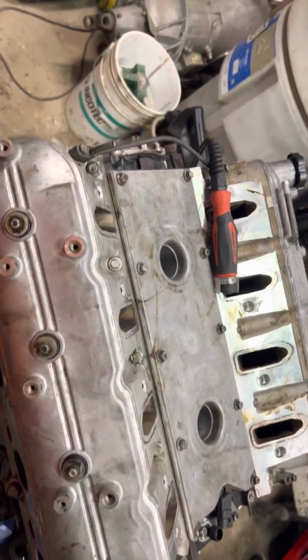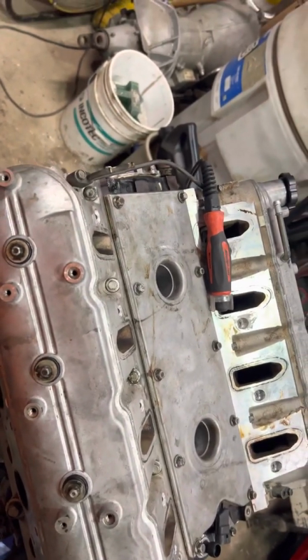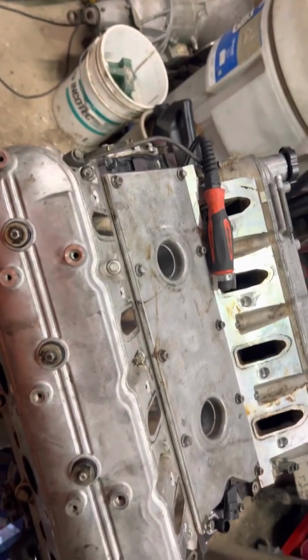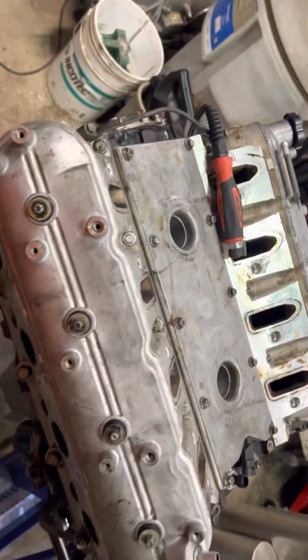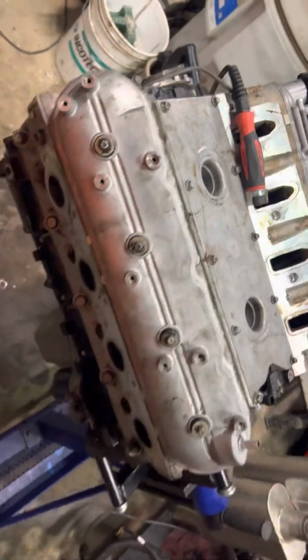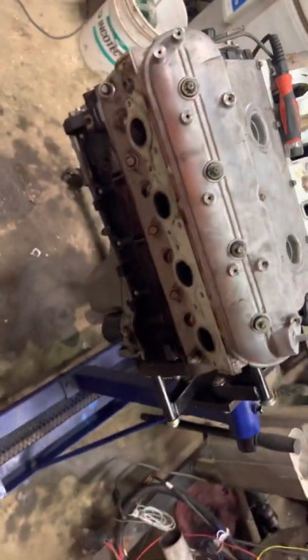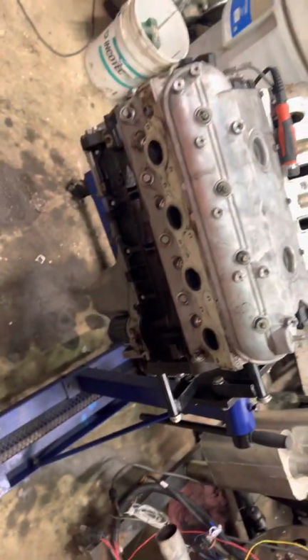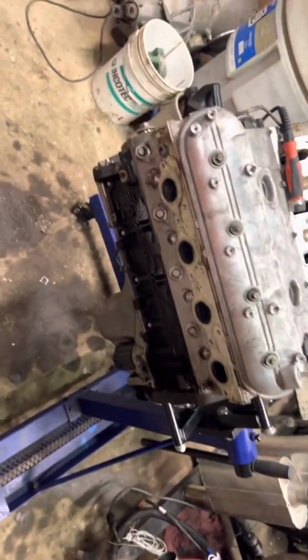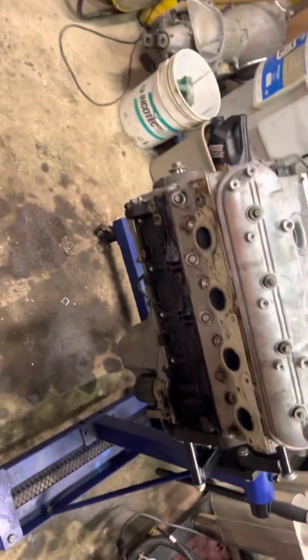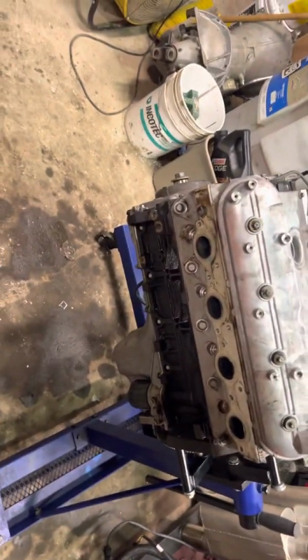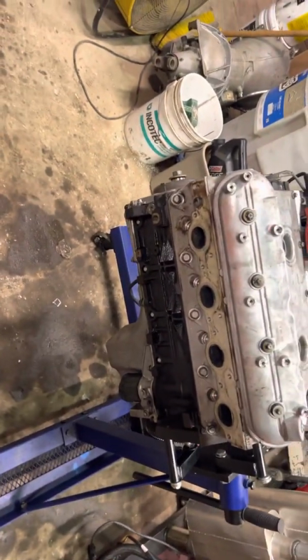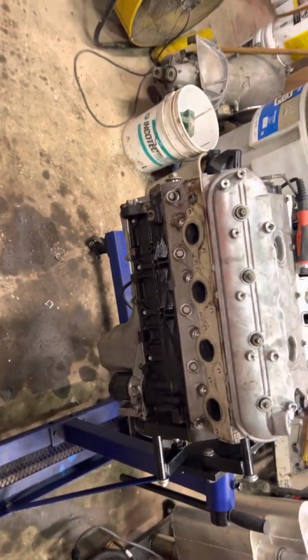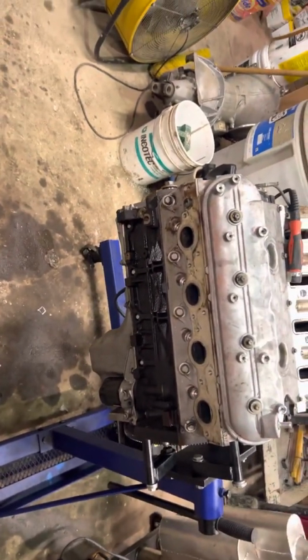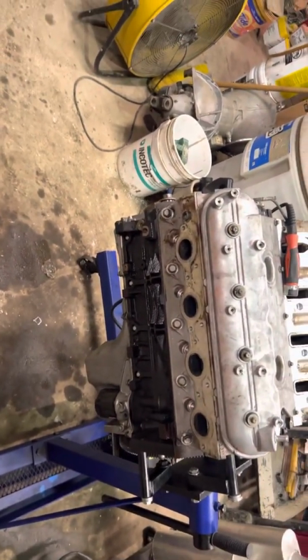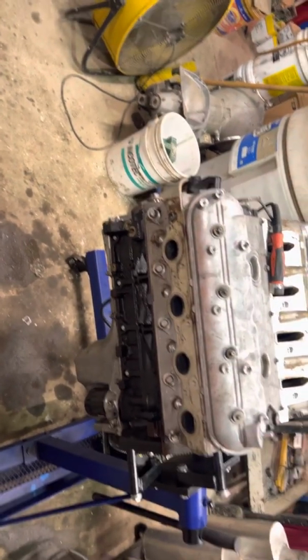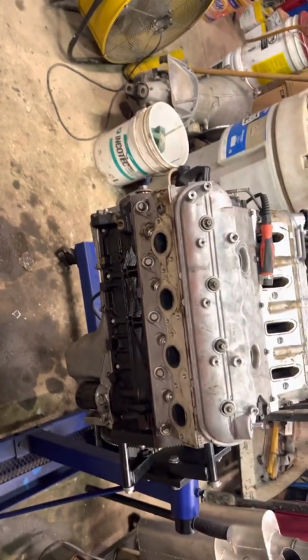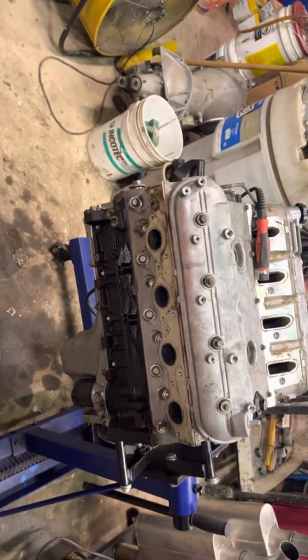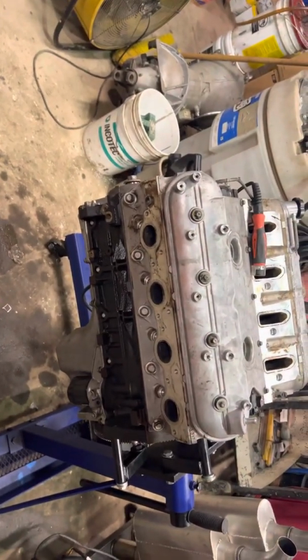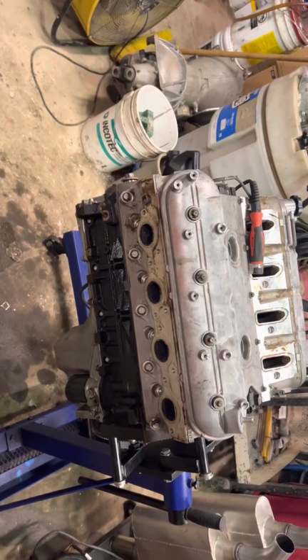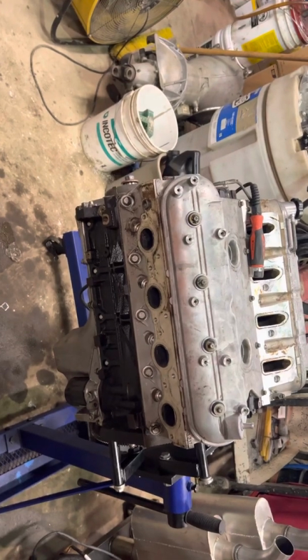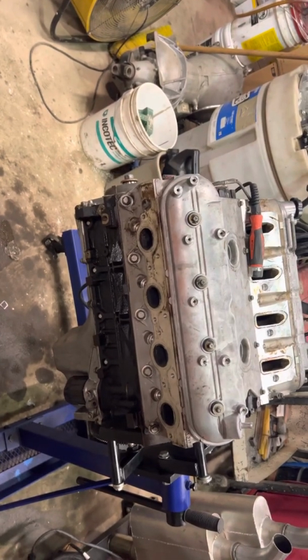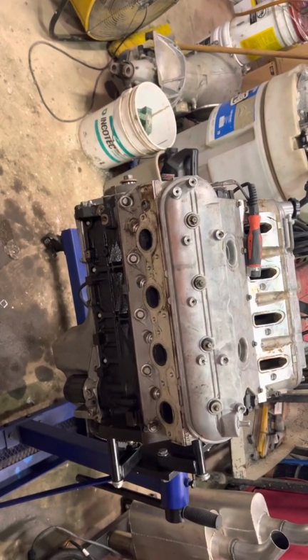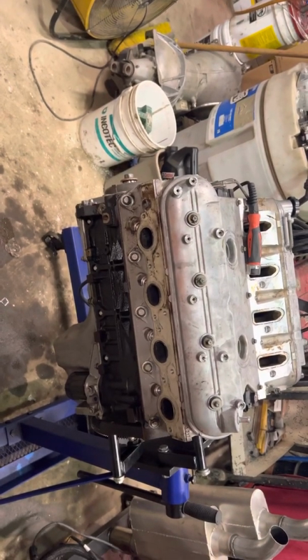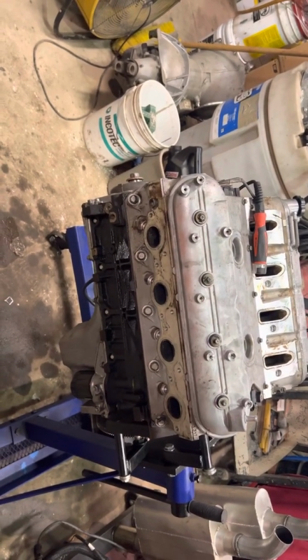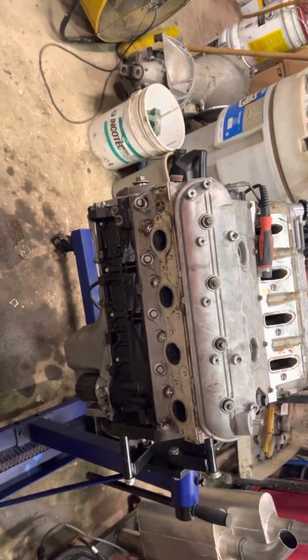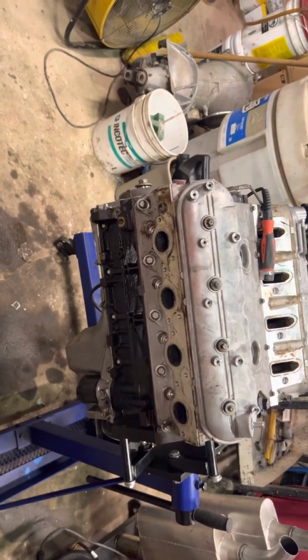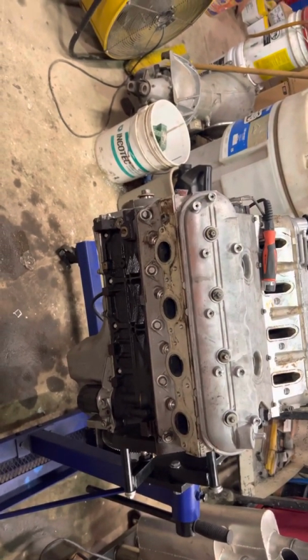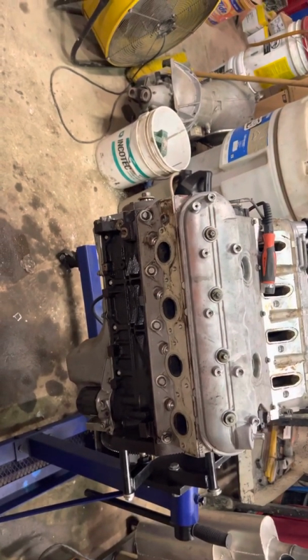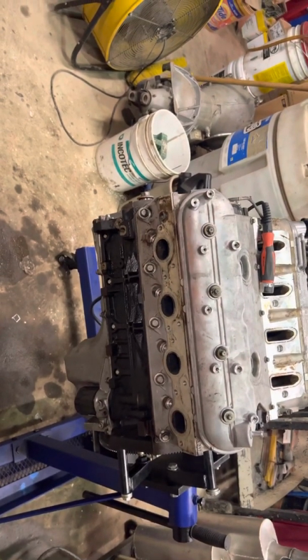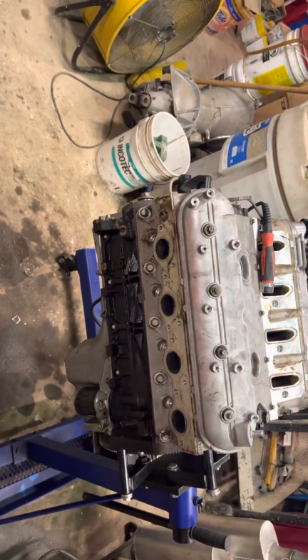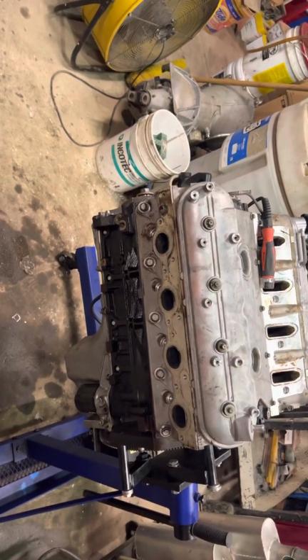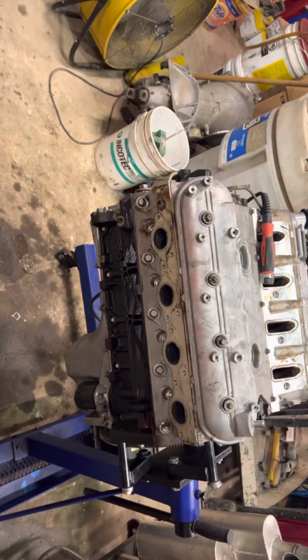Two of them were off, so I ended up taking the whole engine apart, flipping it upside down, and it was so much easier. If I were to do it again, I would definitely take the crank out, label everything, and set it aside where nothing gets moved.